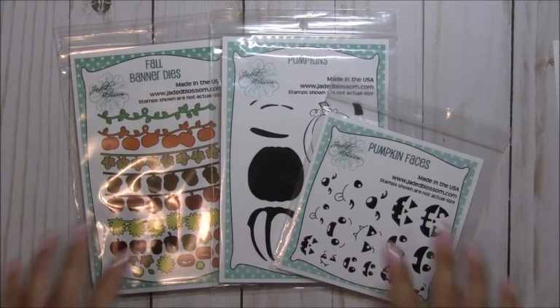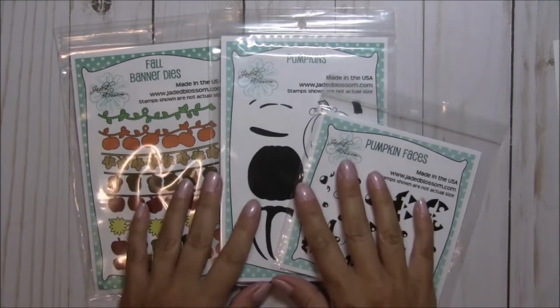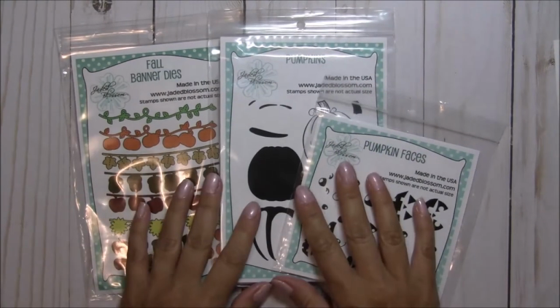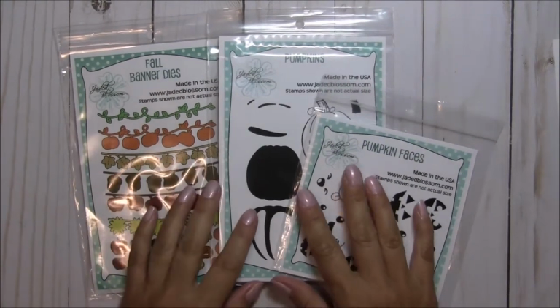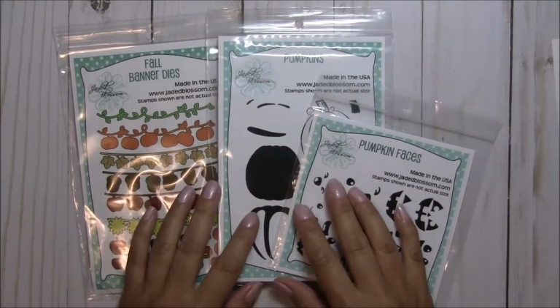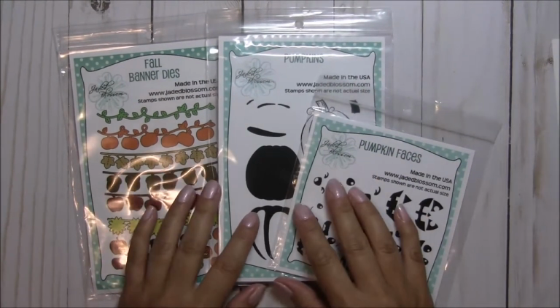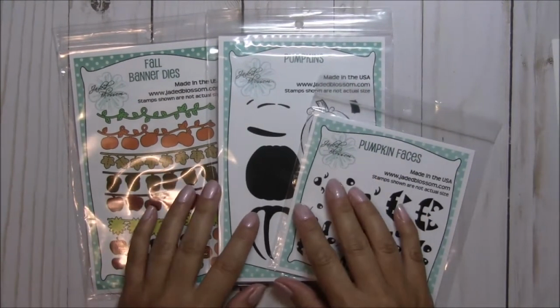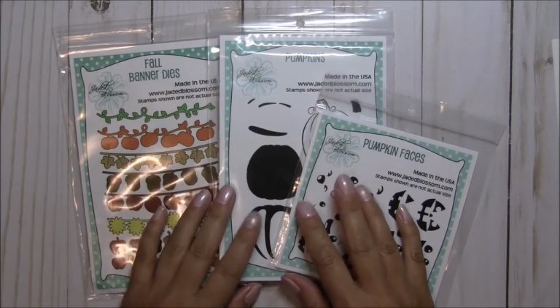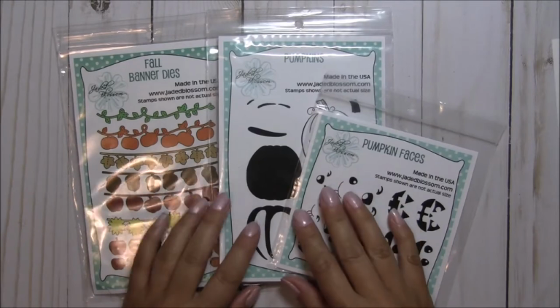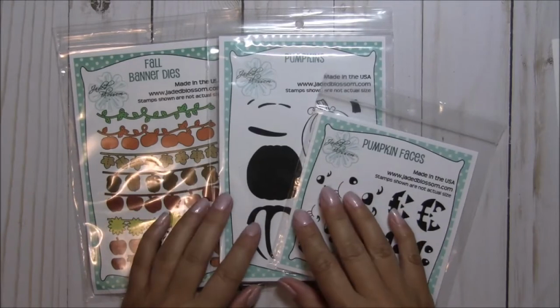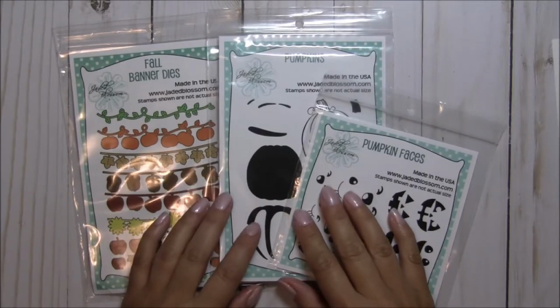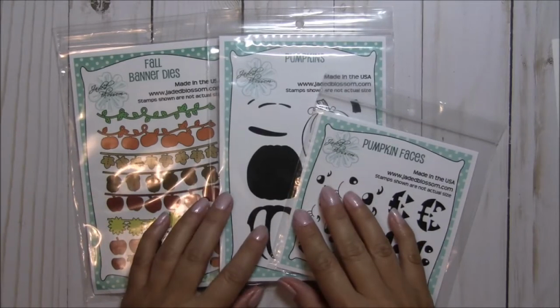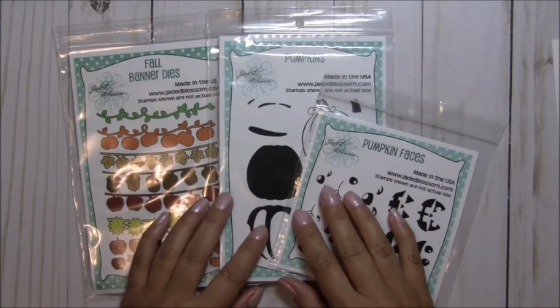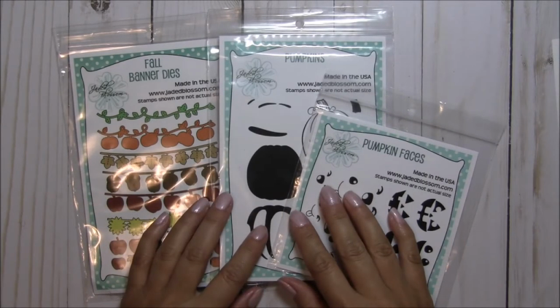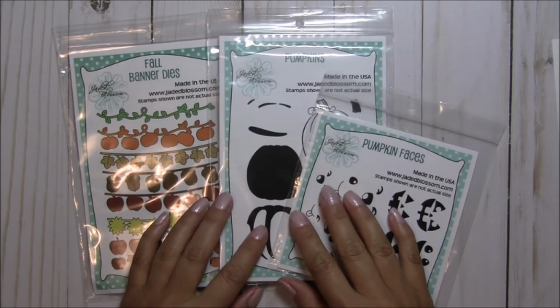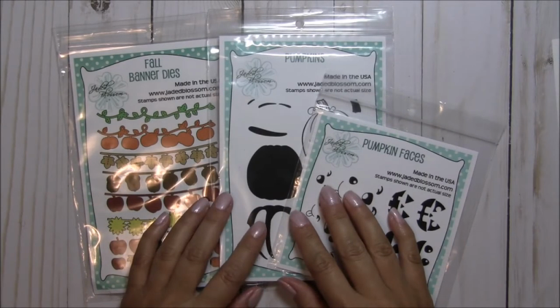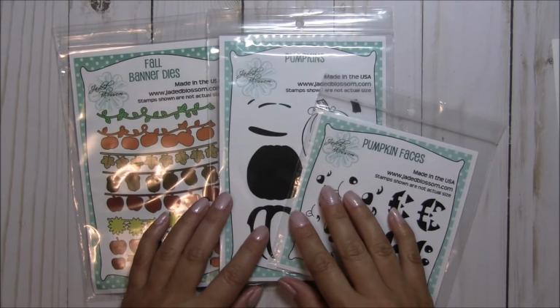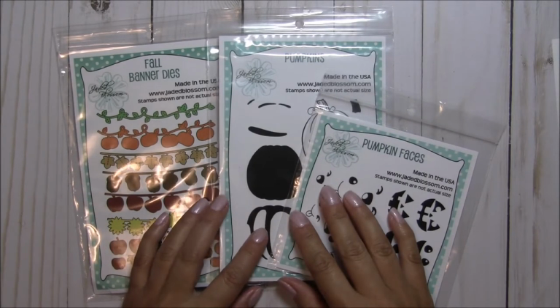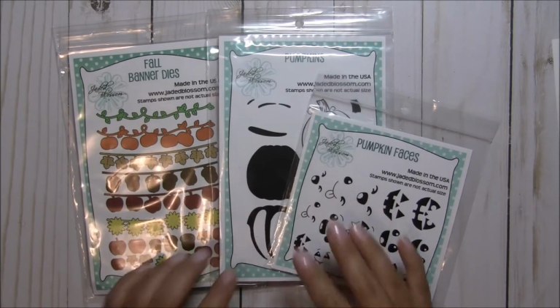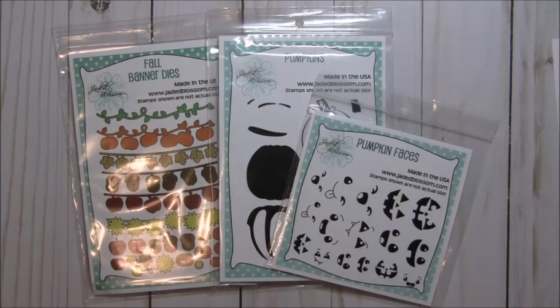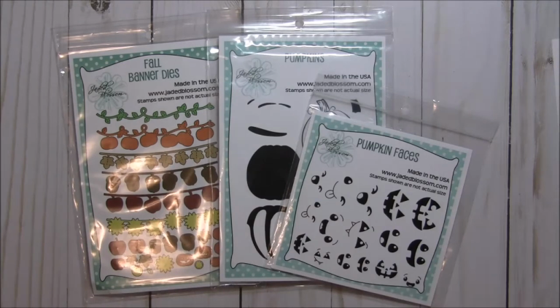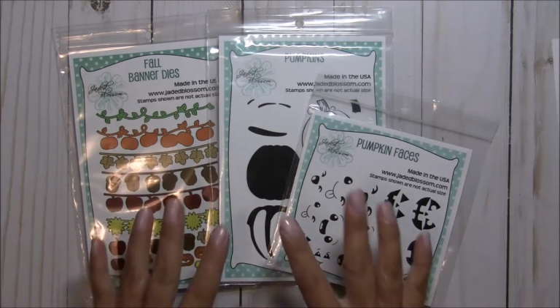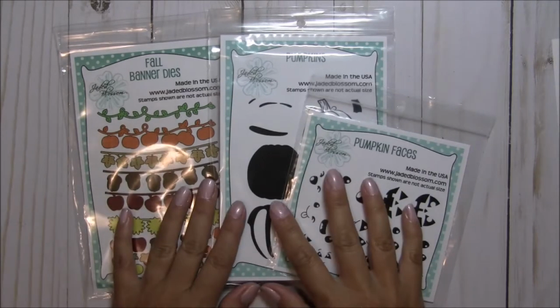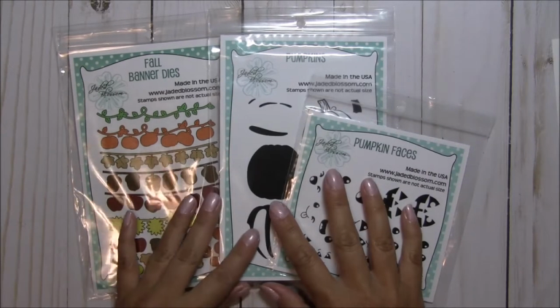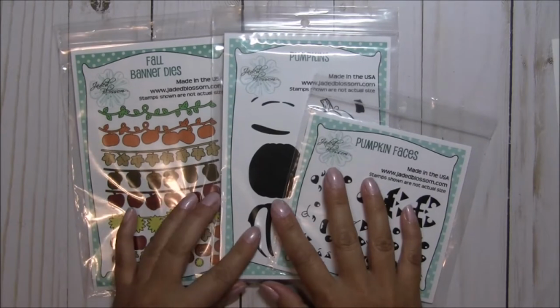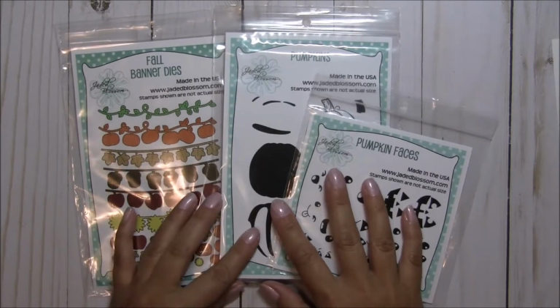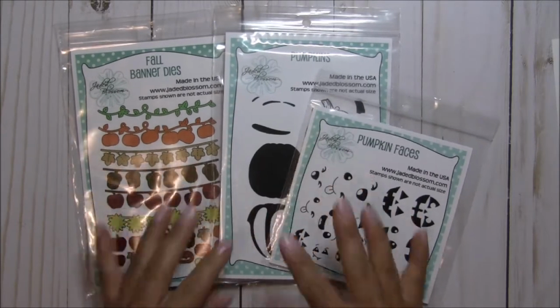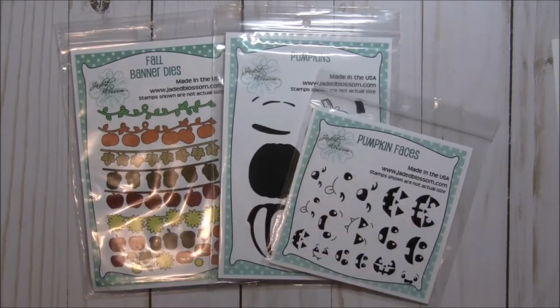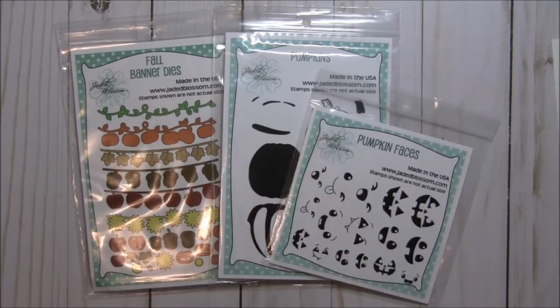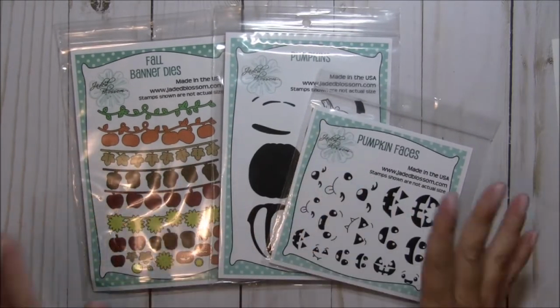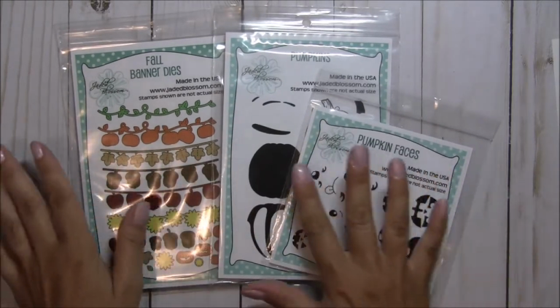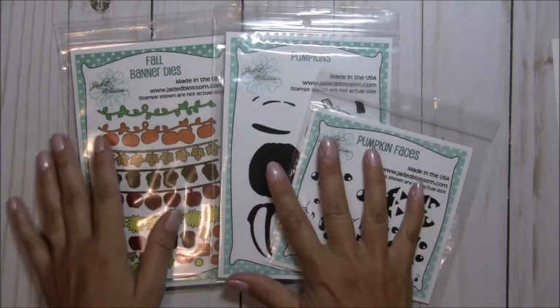Hey everyone, it's Tina the Scrappin' Rabbit and today is day one of the Jaded Blossom September 2017 release. I wanted to share with you what we are featuring today — you guys are just going to love it.